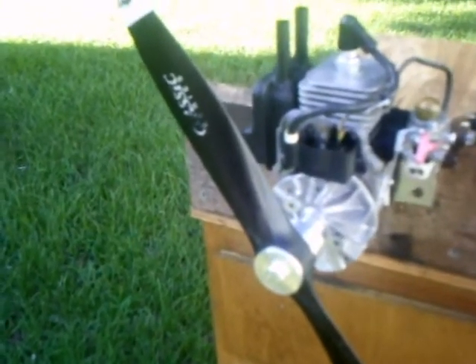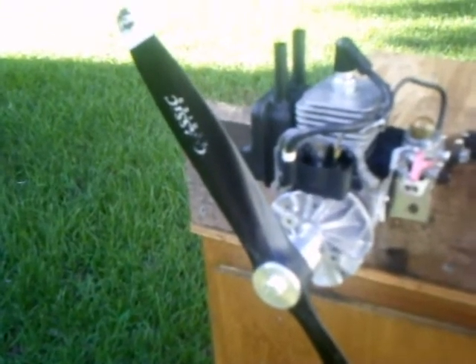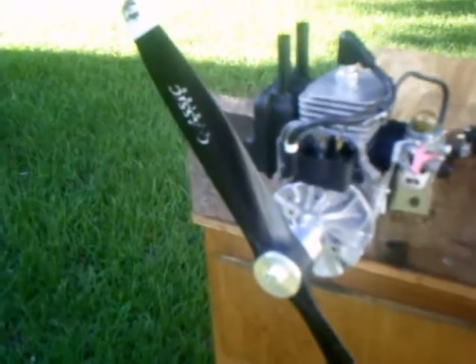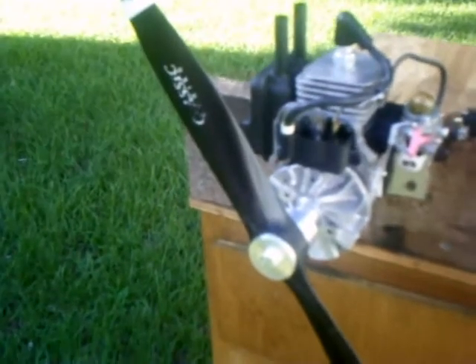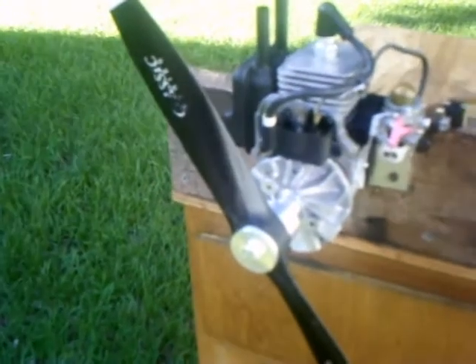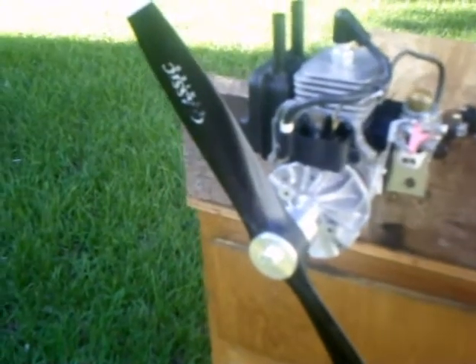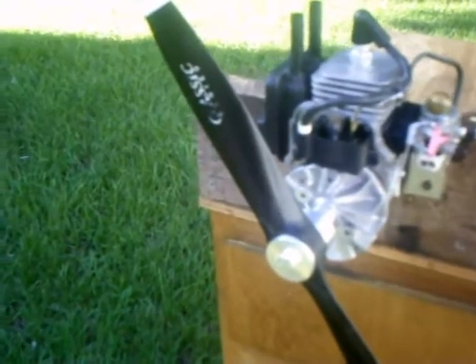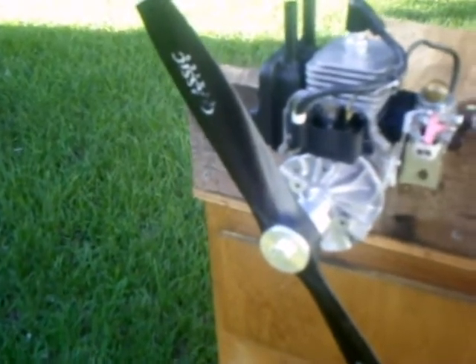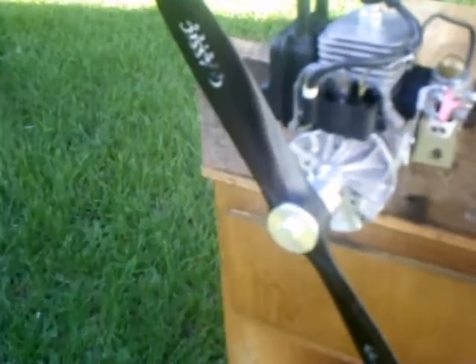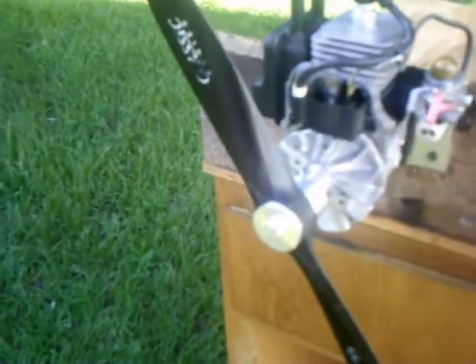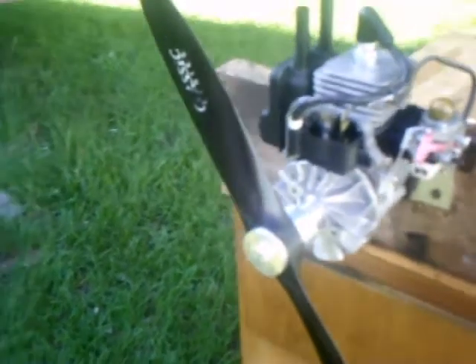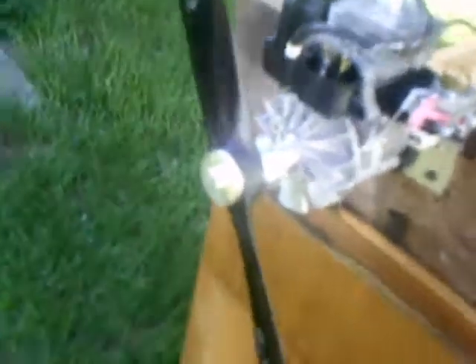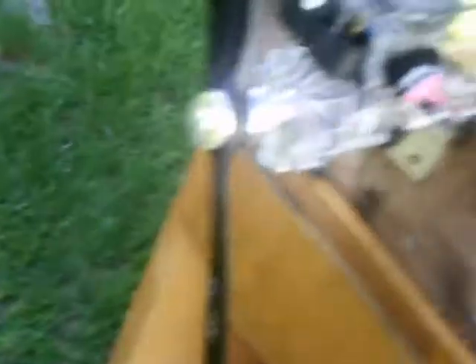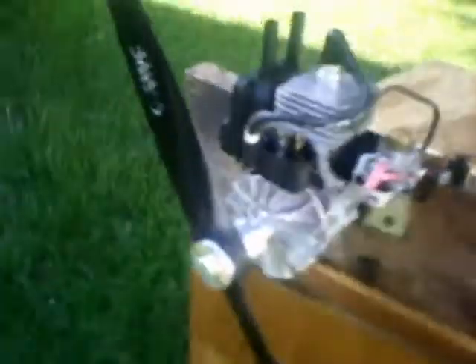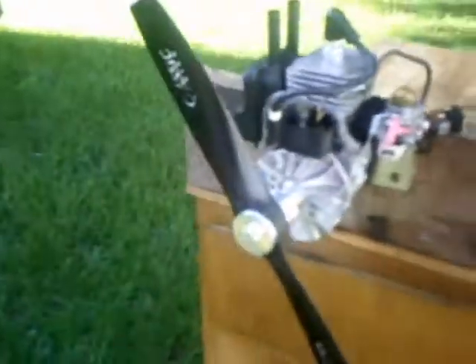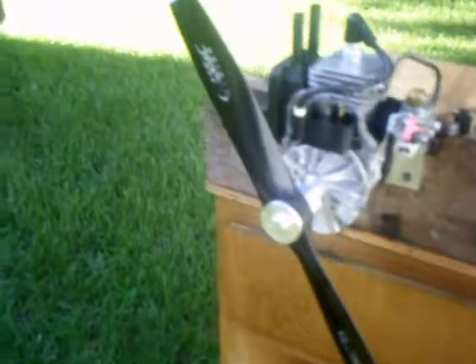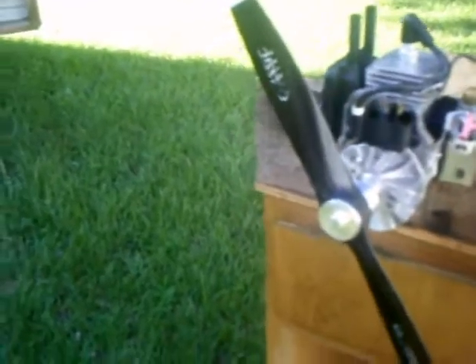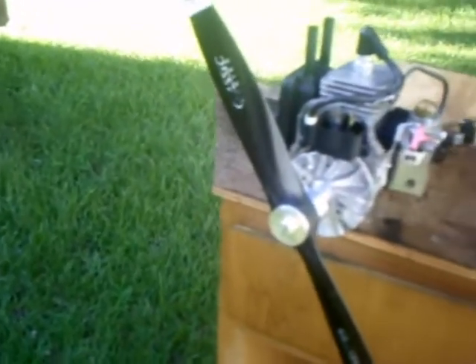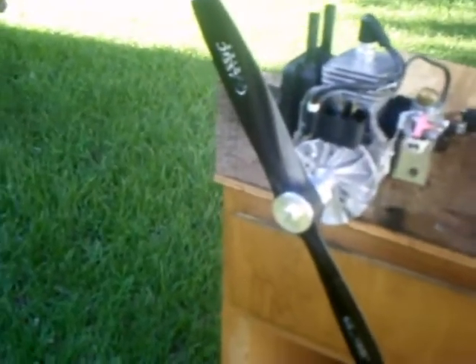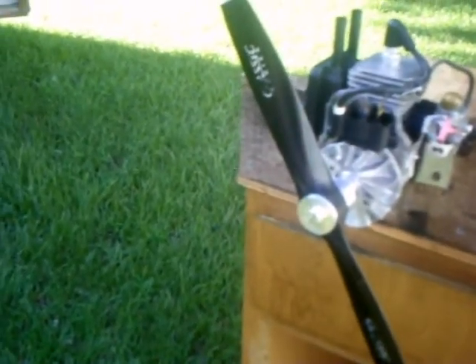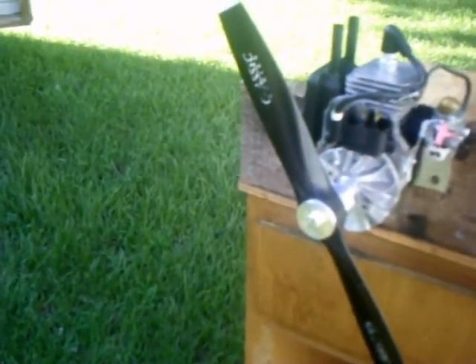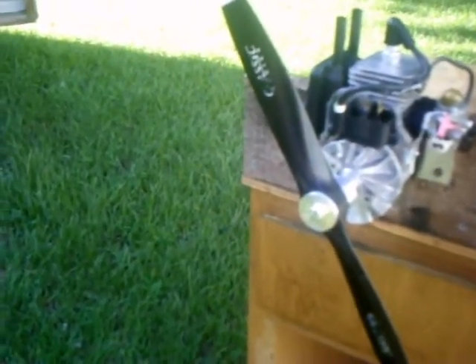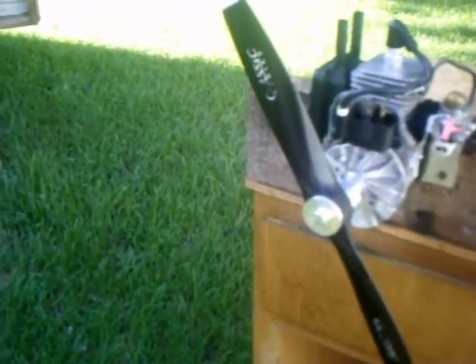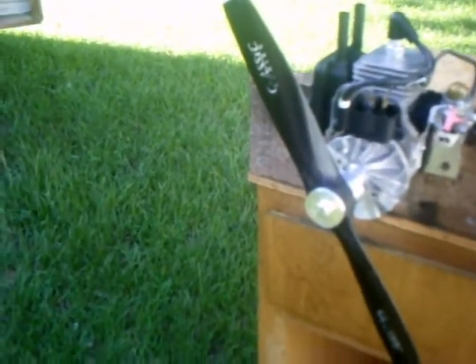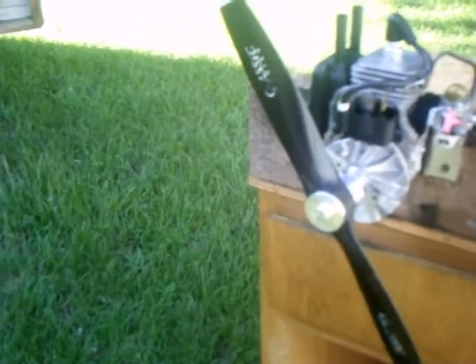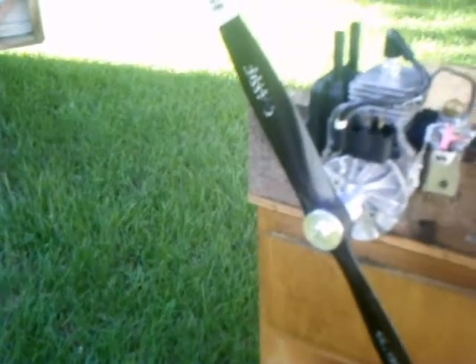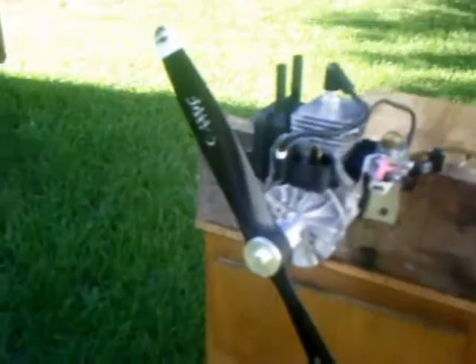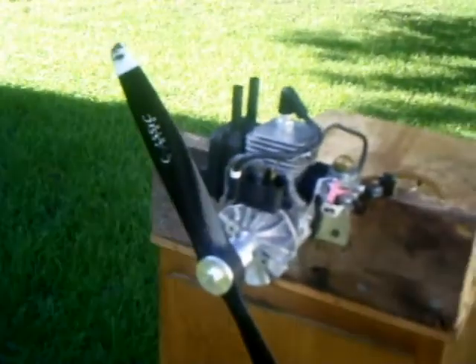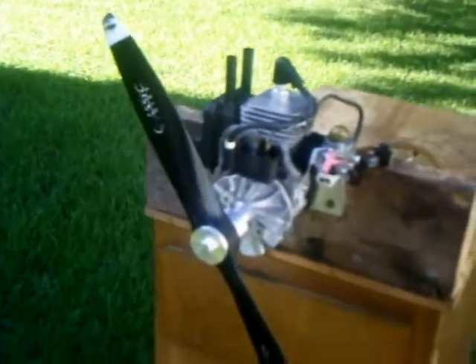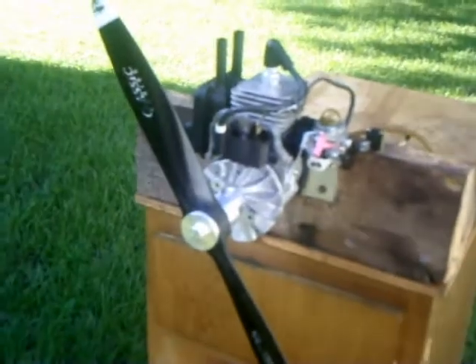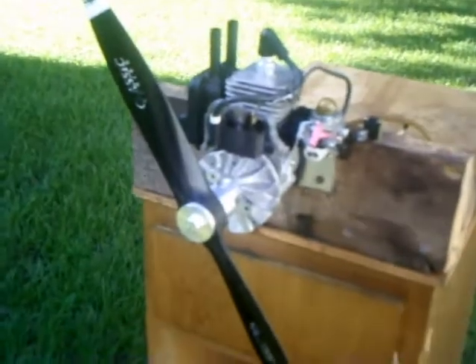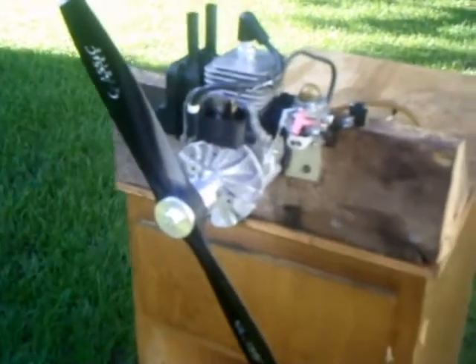It's ready to go. It's an 18.6 Master Airscrew Classic Series propeller. That's 93 octane gas and two ounces Amsoil.